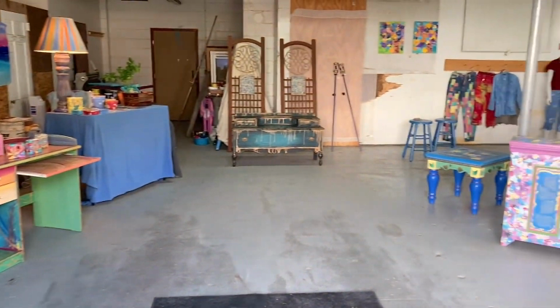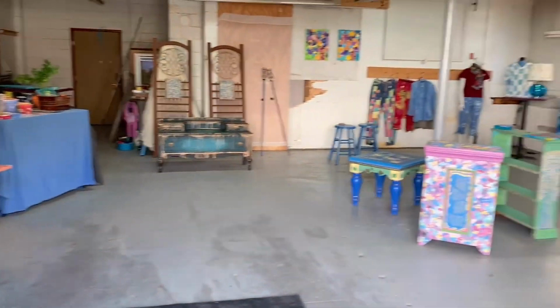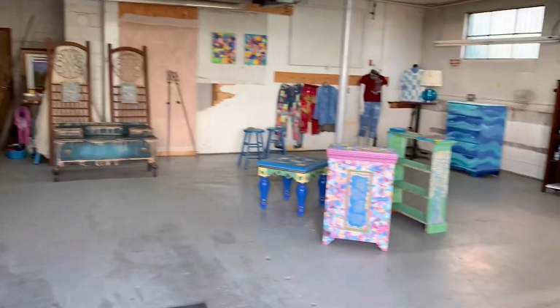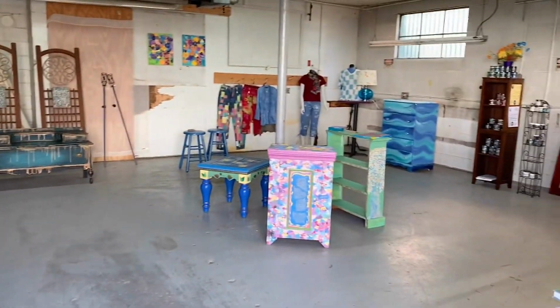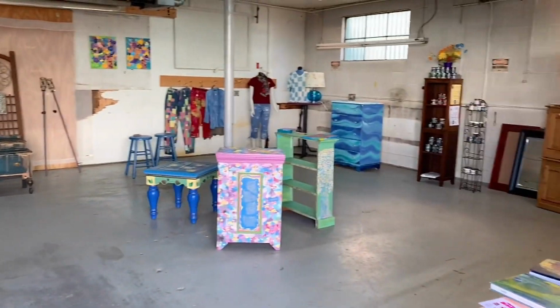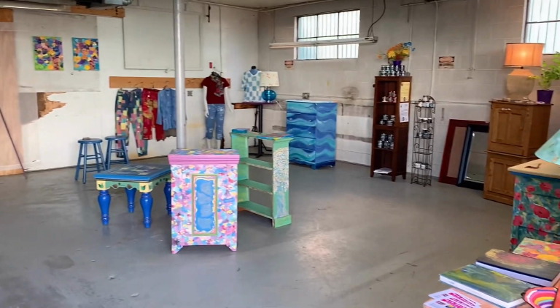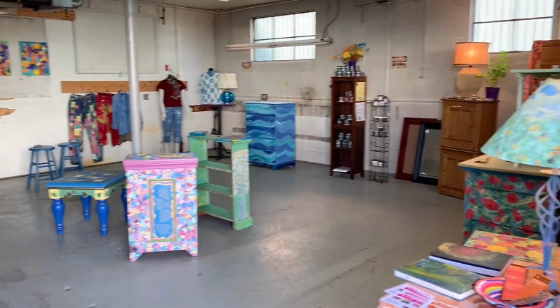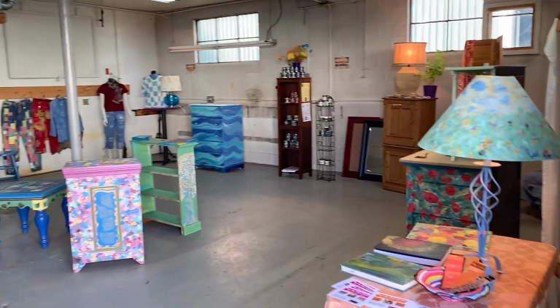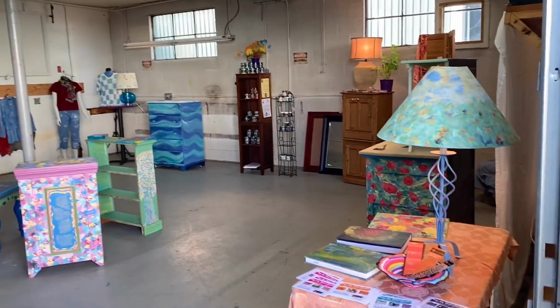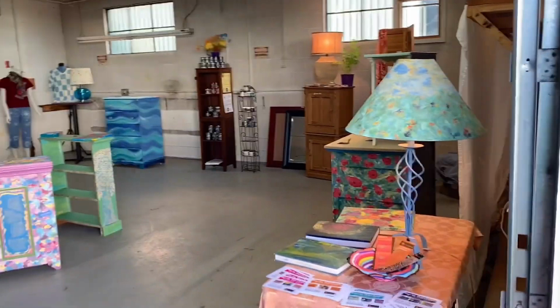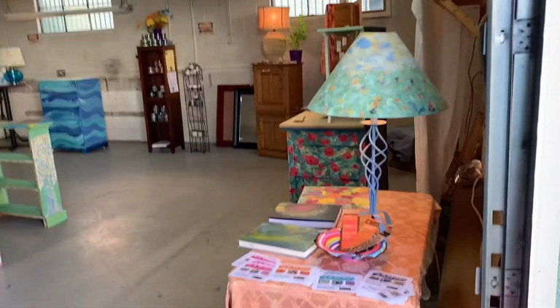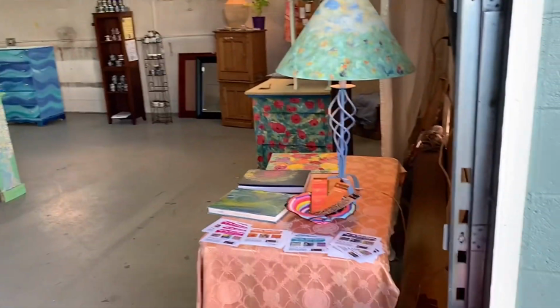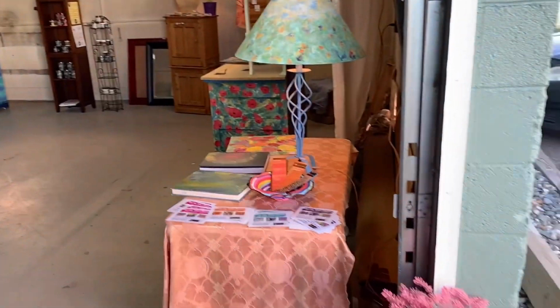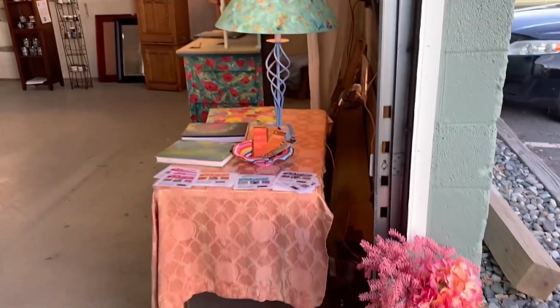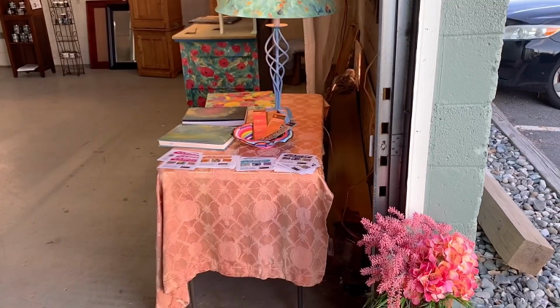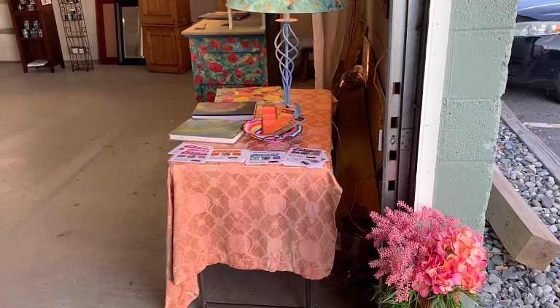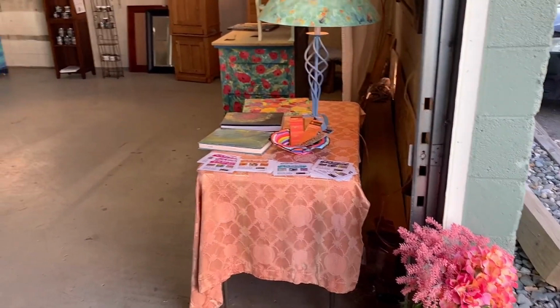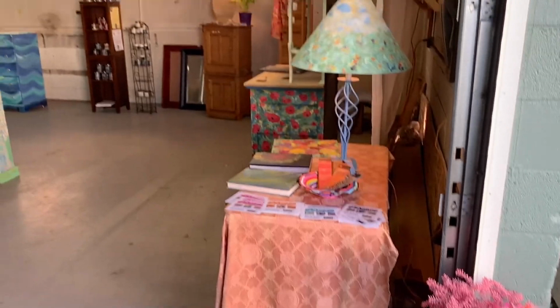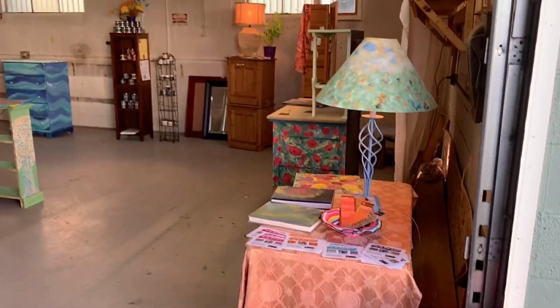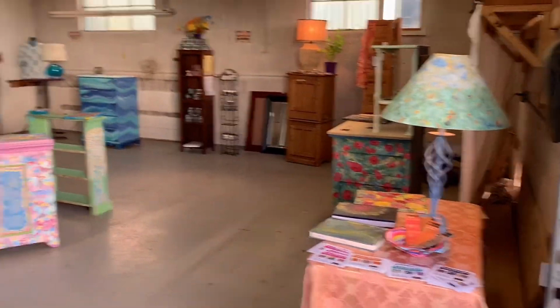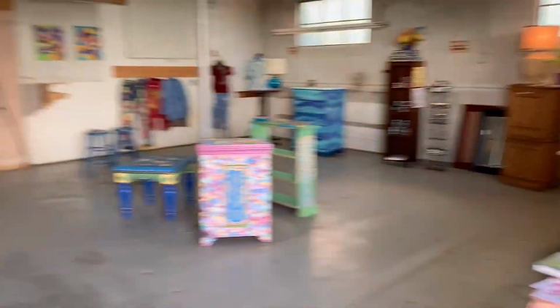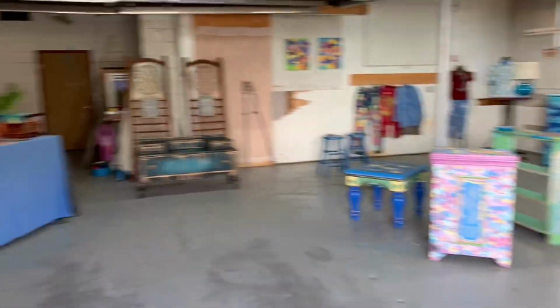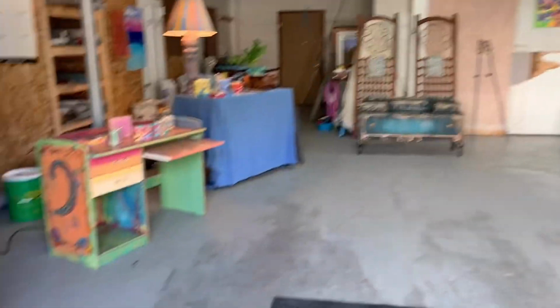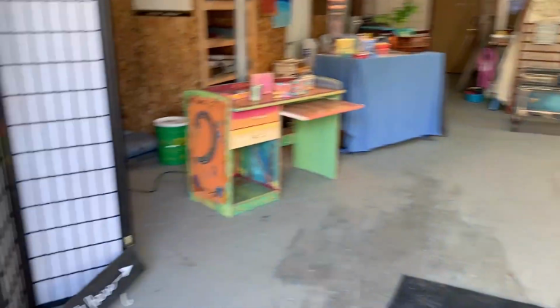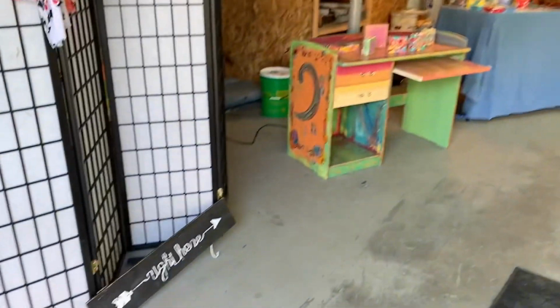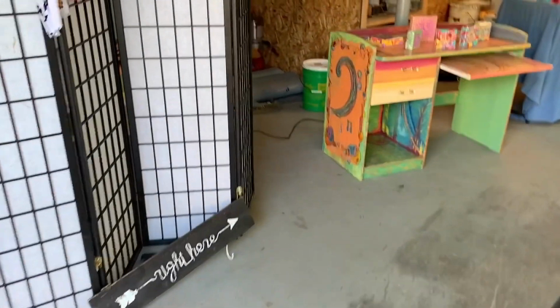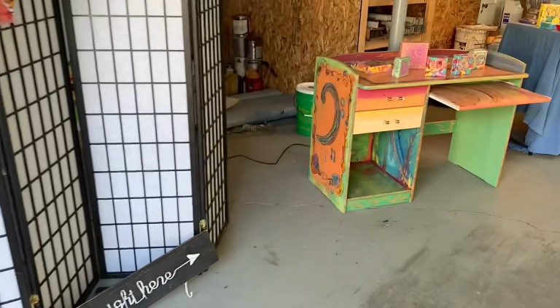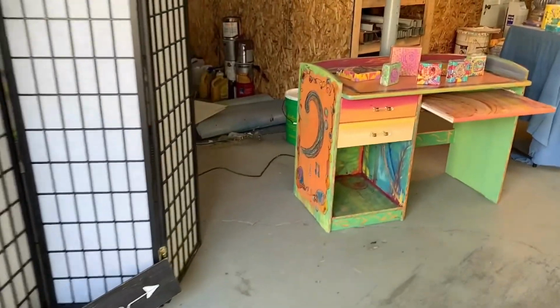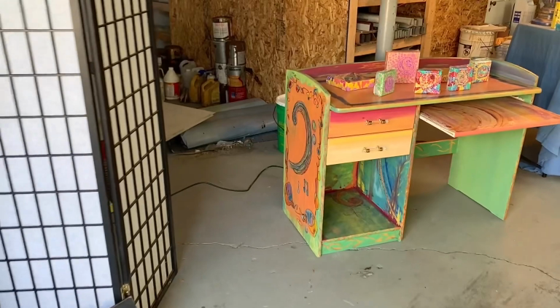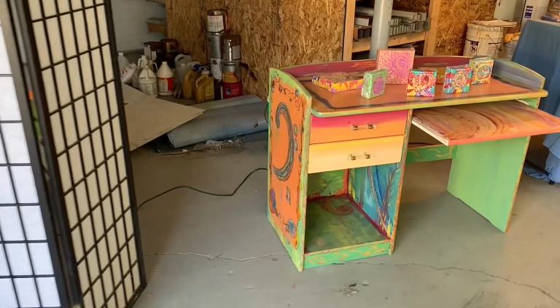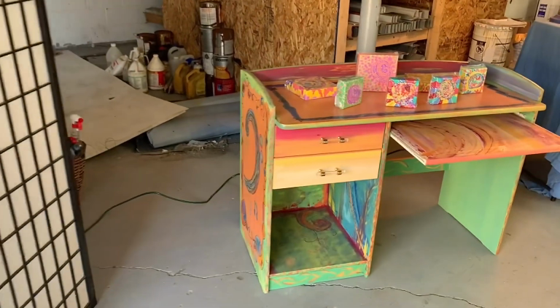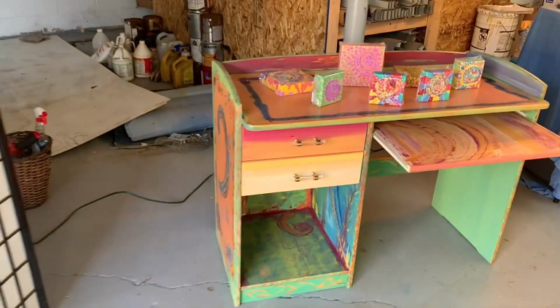Here's the overview of what the little space looked like. We swept and cleaned it up a little bit and then I brought in a whole bunch of color. I'll just bring you in and show you some of the products that I have right now.